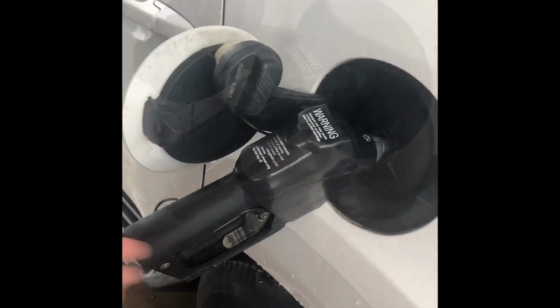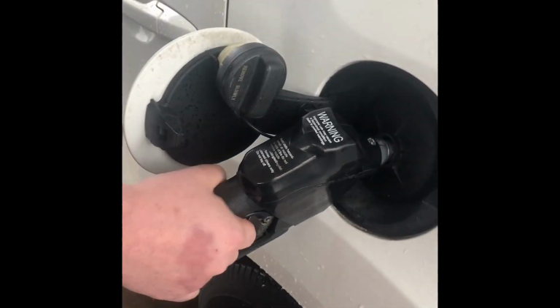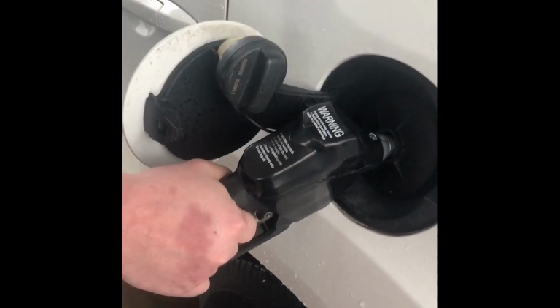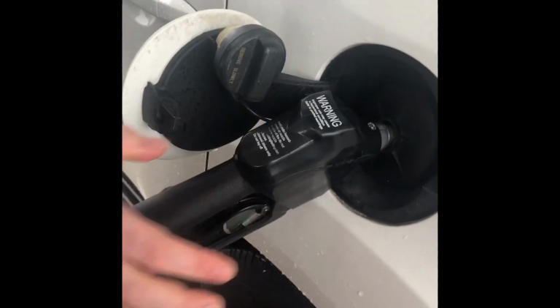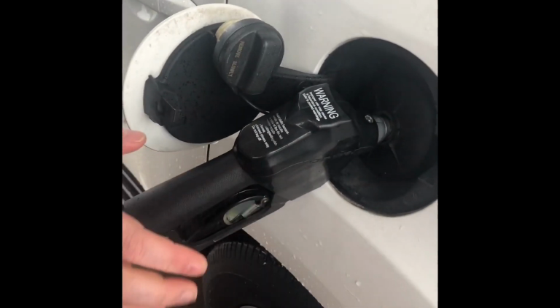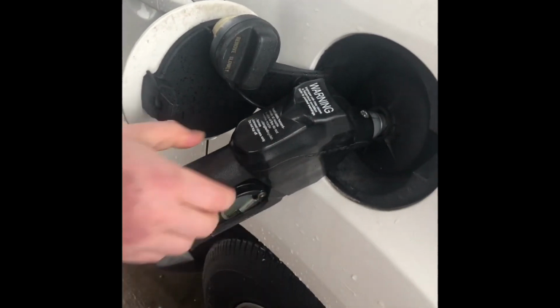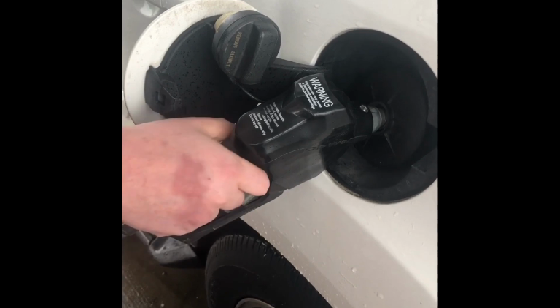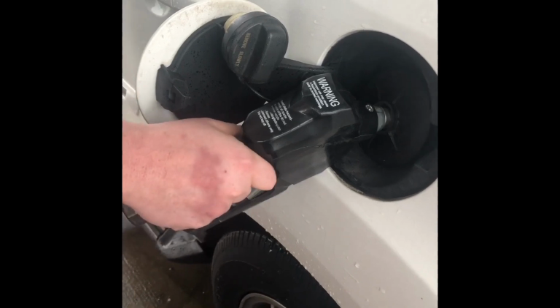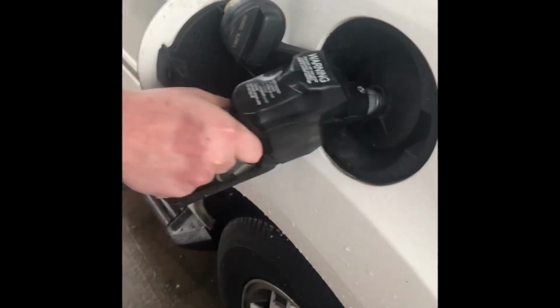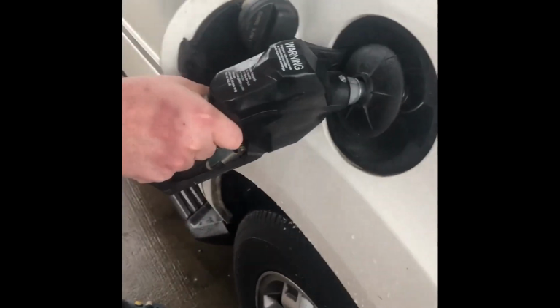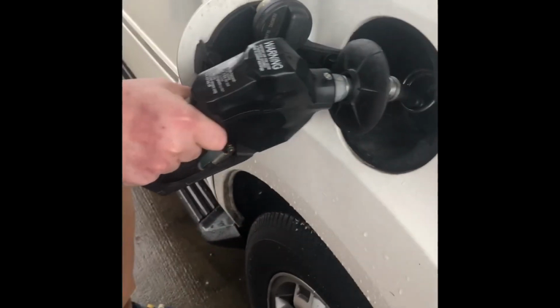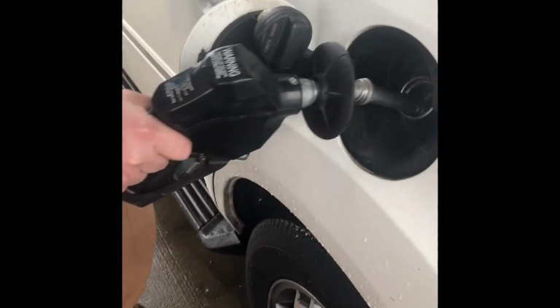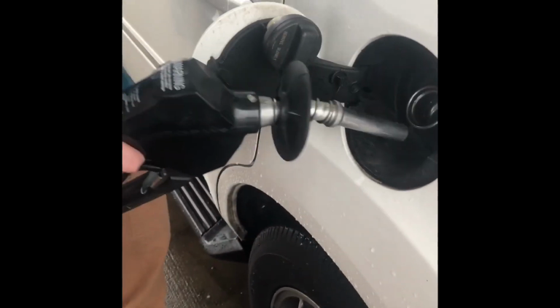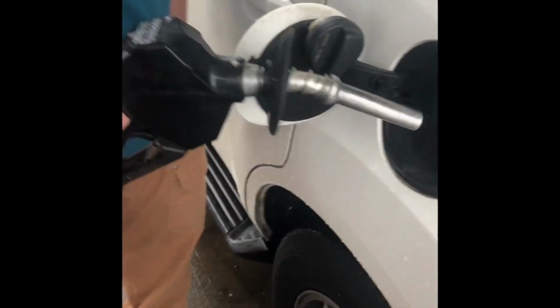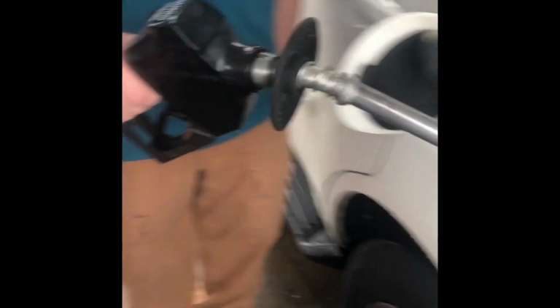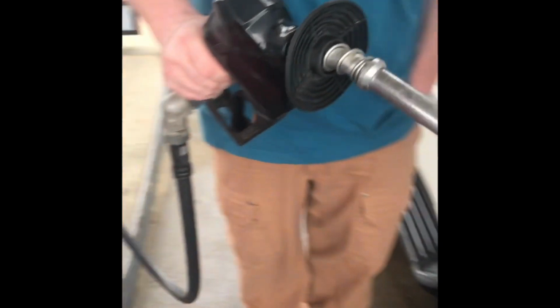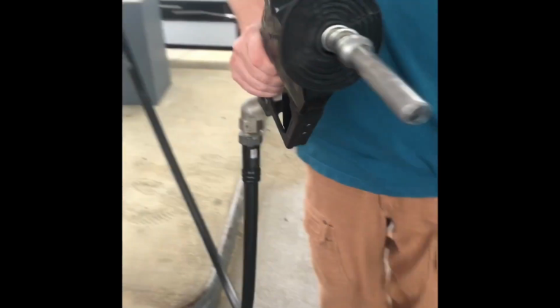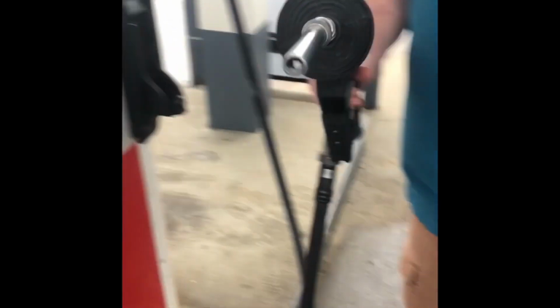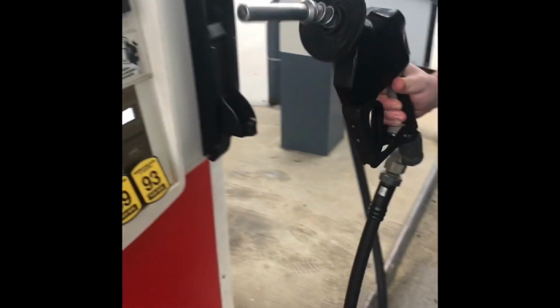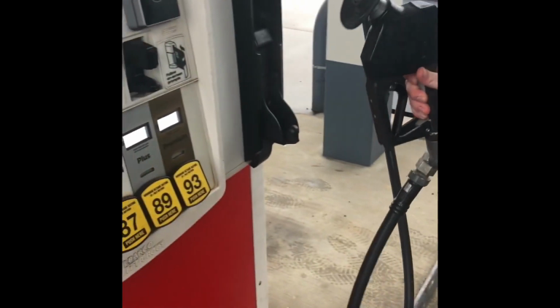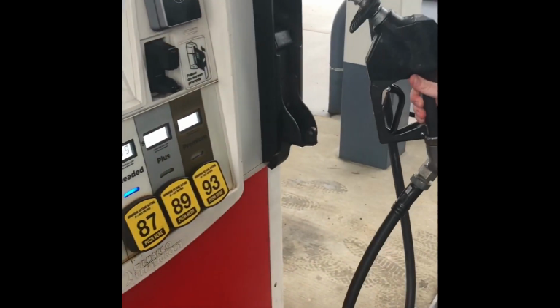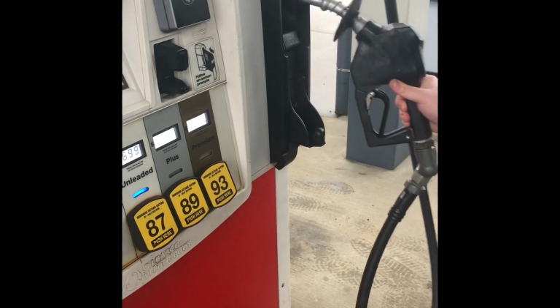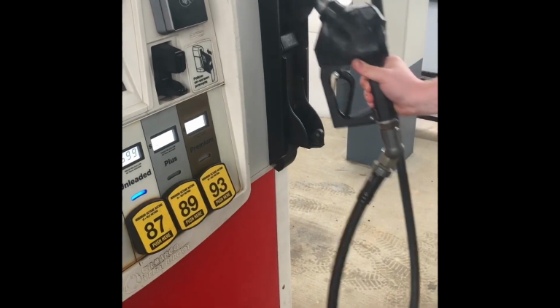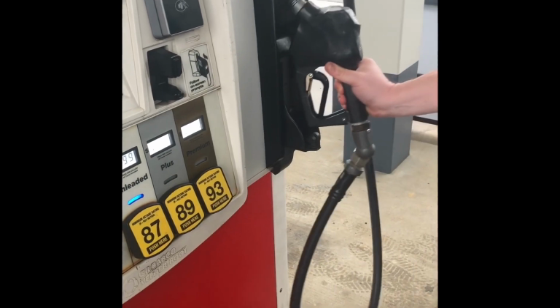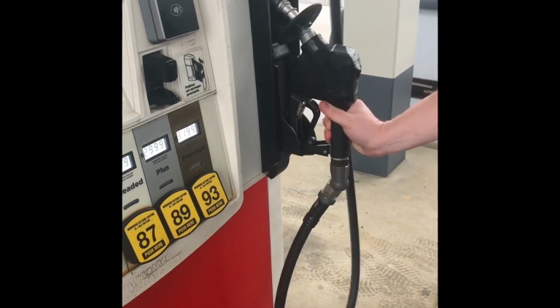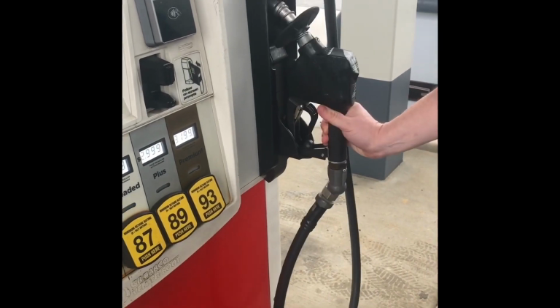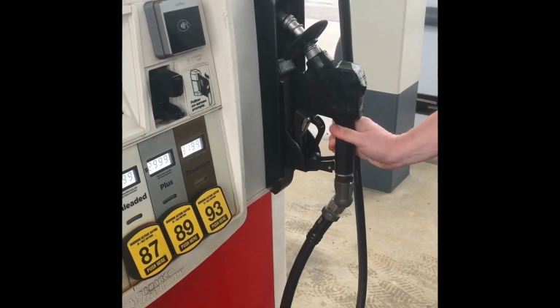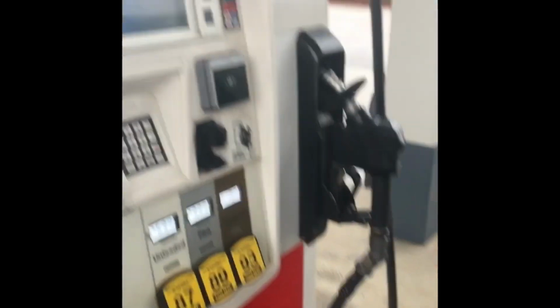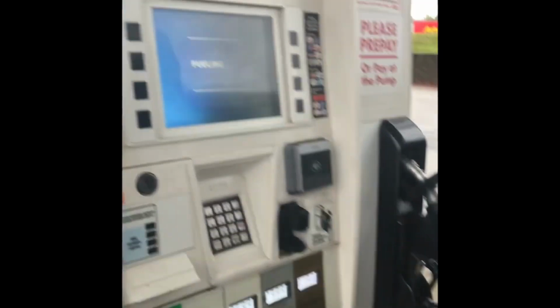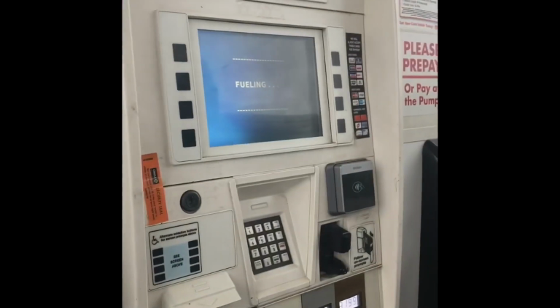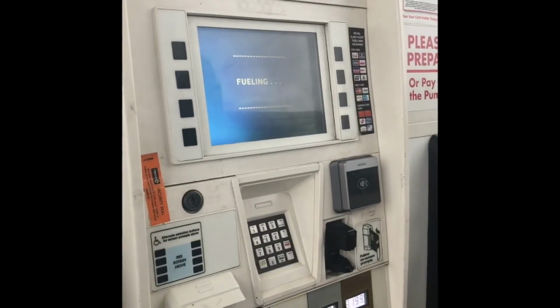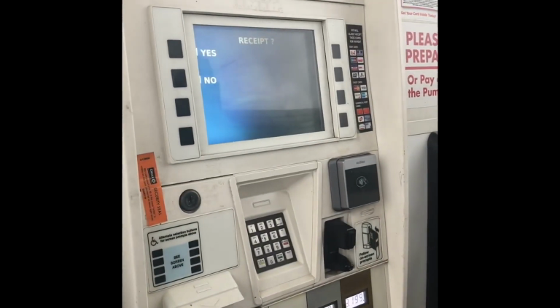You can stop it at a certain price, or once it's done it'll just automatically stop. You want to take it out and put it back in, and then it may ask you if you want a receipt and you can answer accordingly.